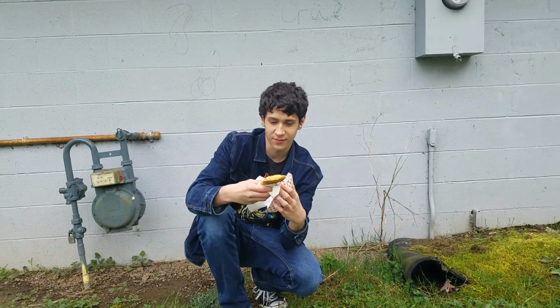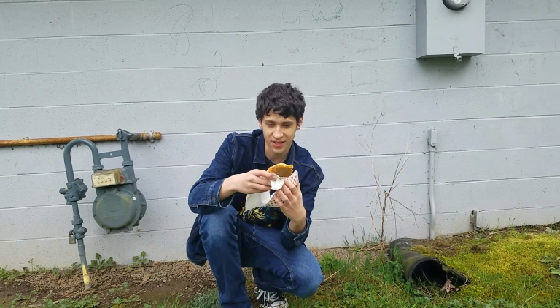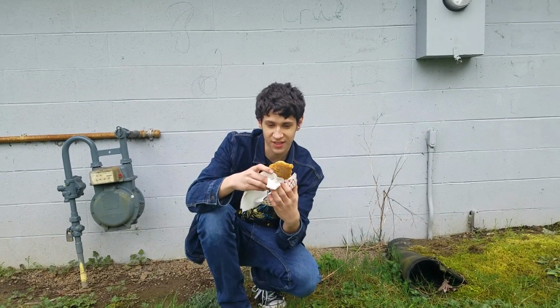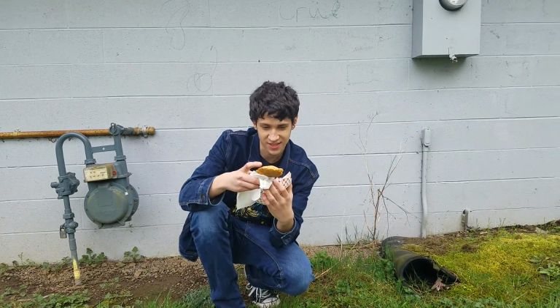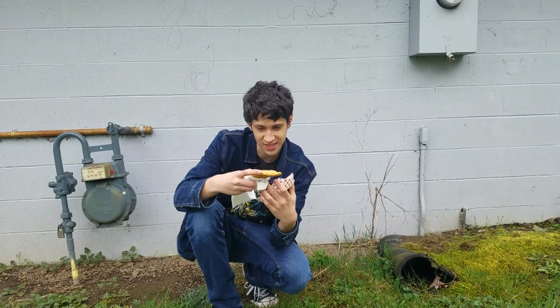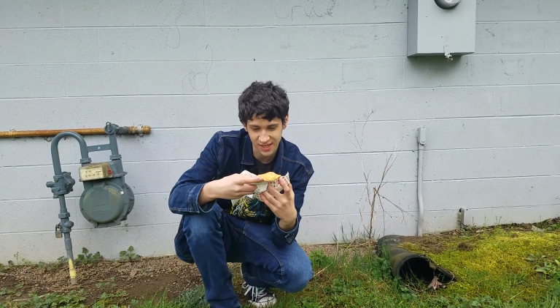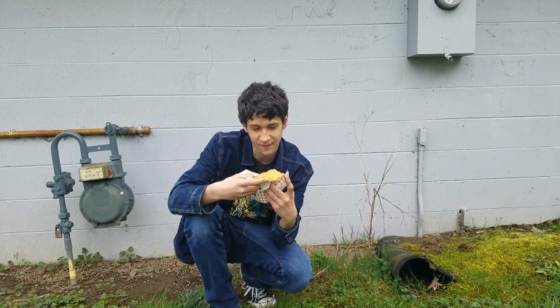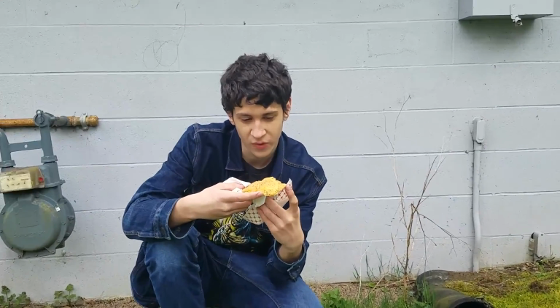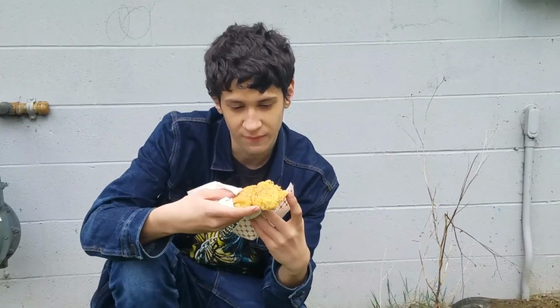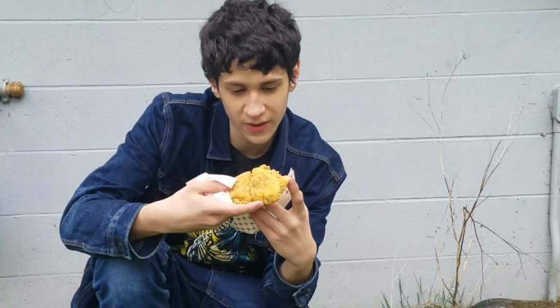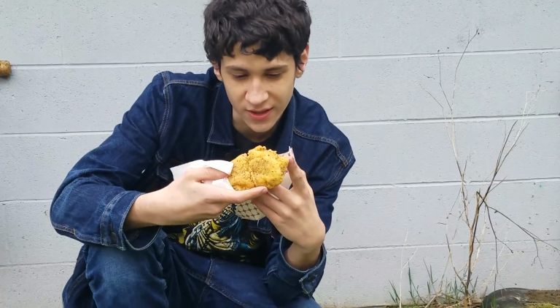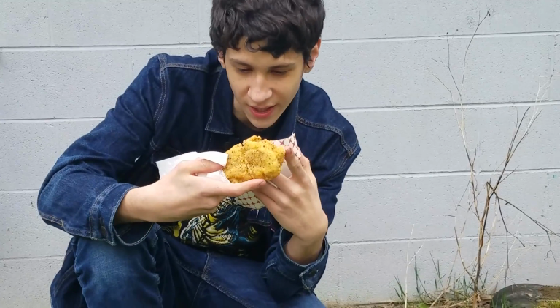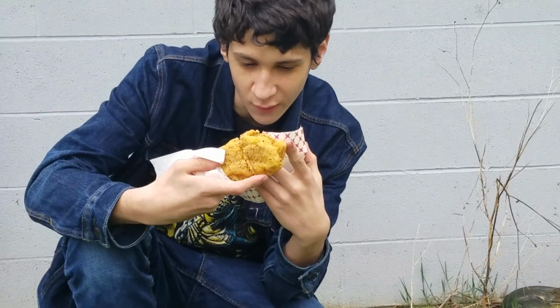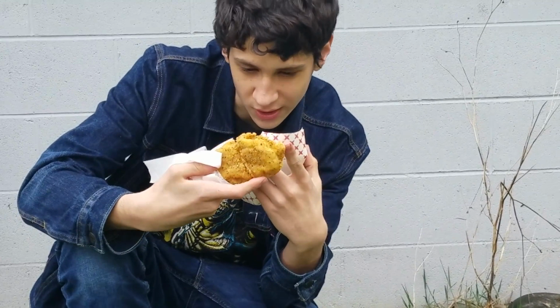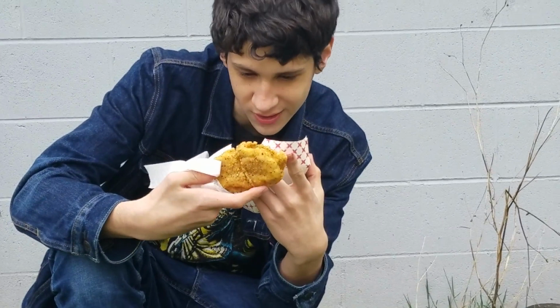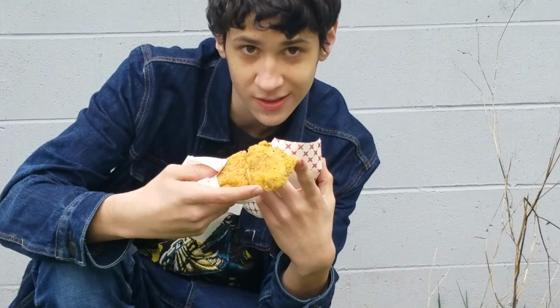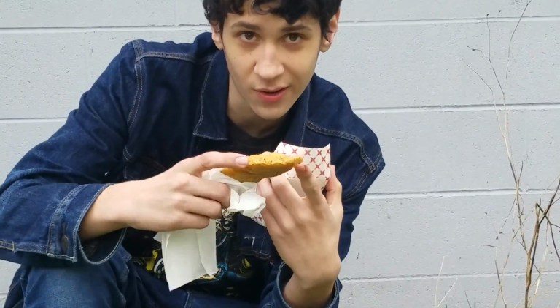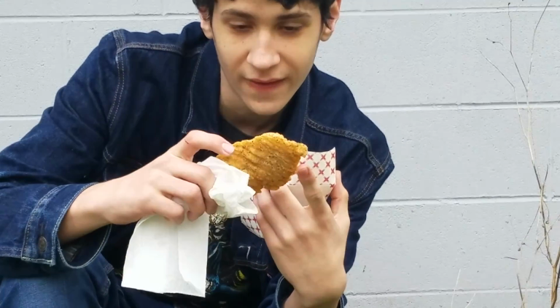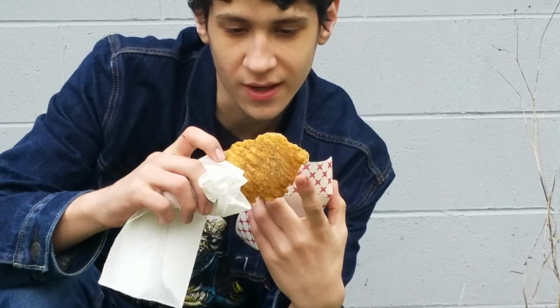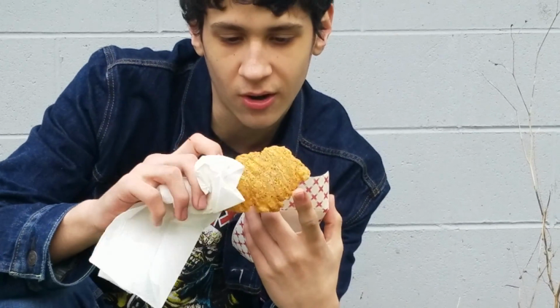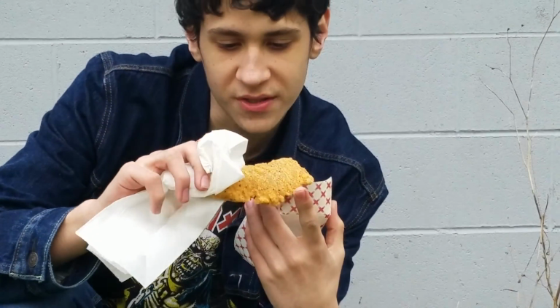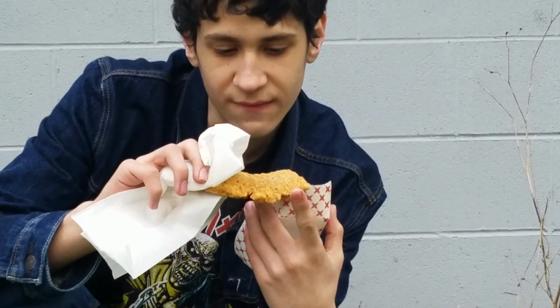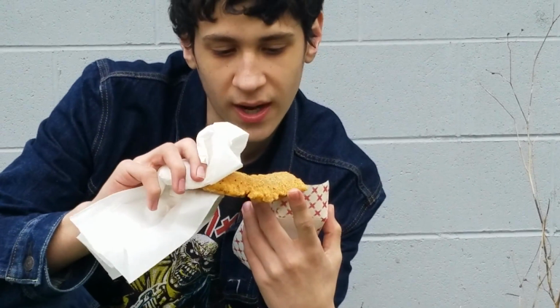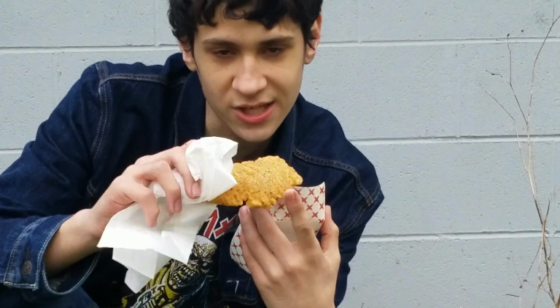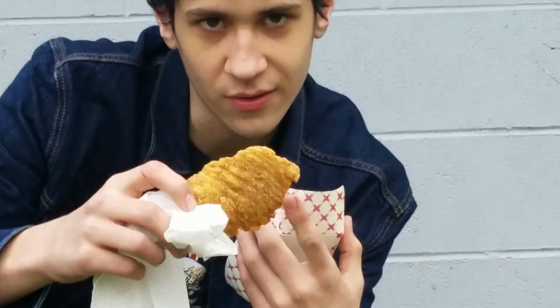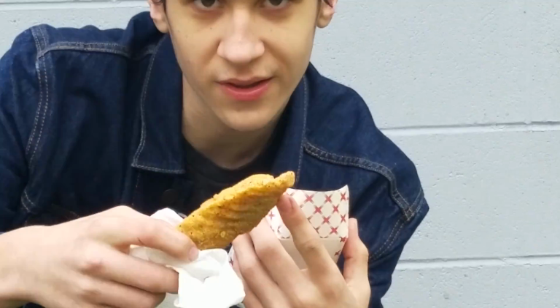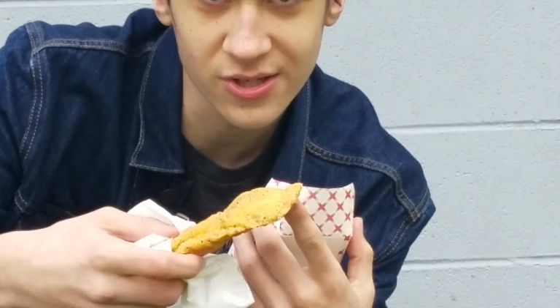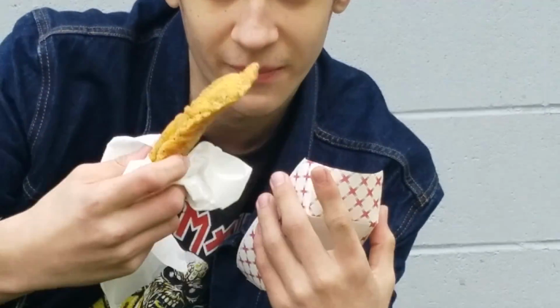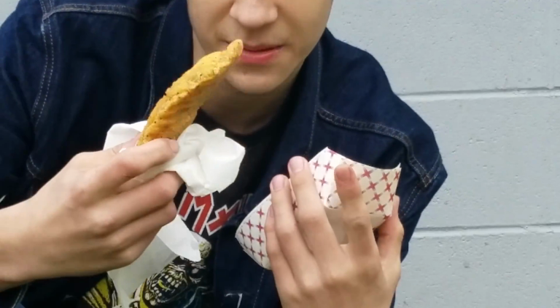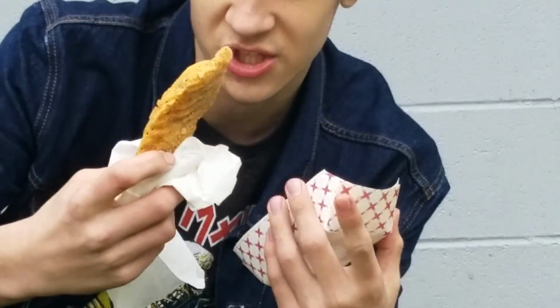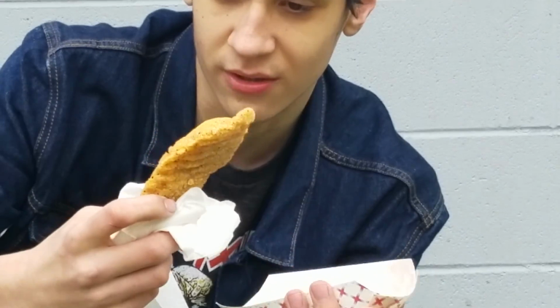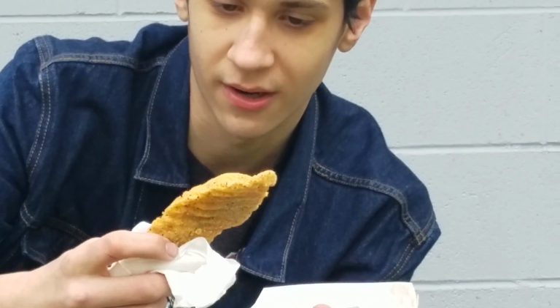We're just going to look at the consistency here. Very good, not overcooked. Got all the deep-fry action going on there. Just an amazing piece of chicken right here.